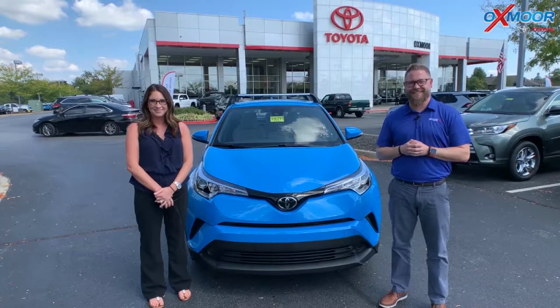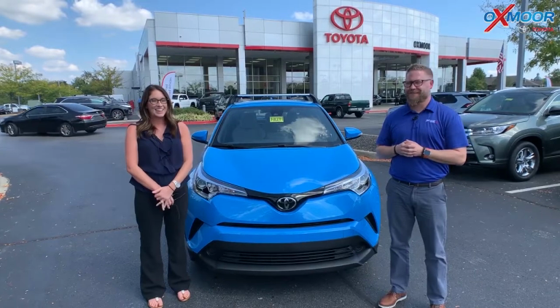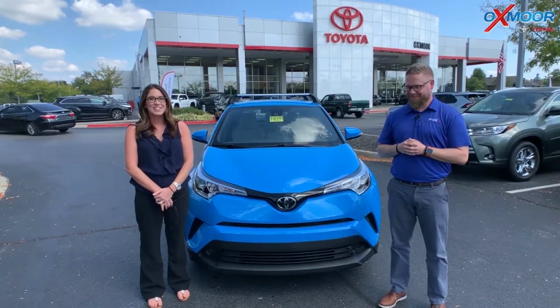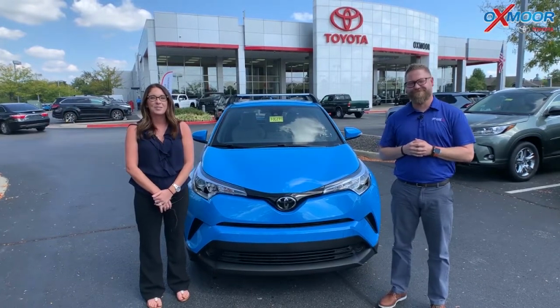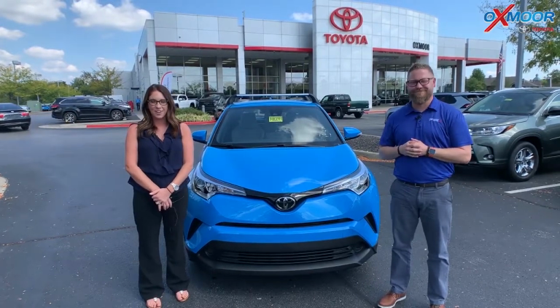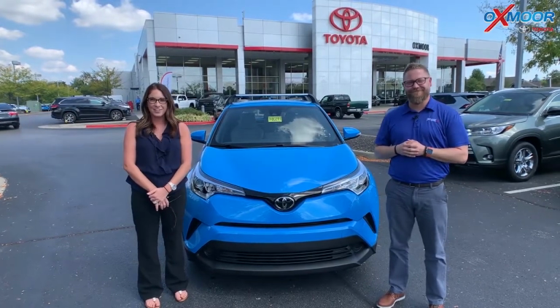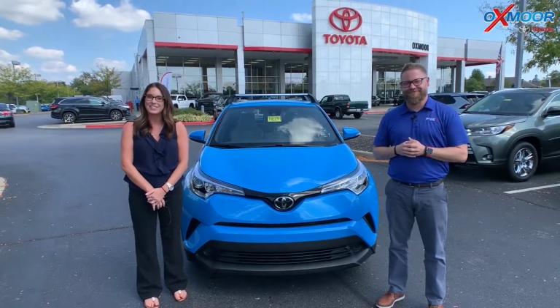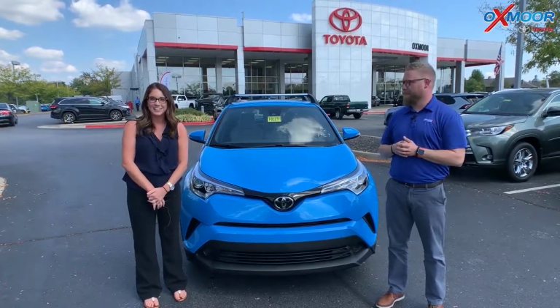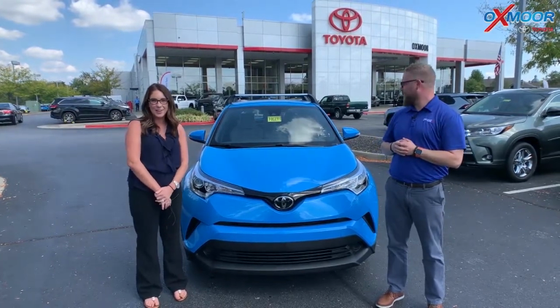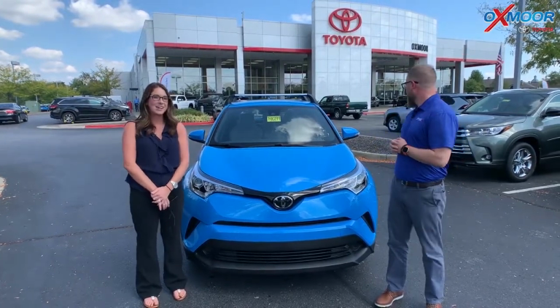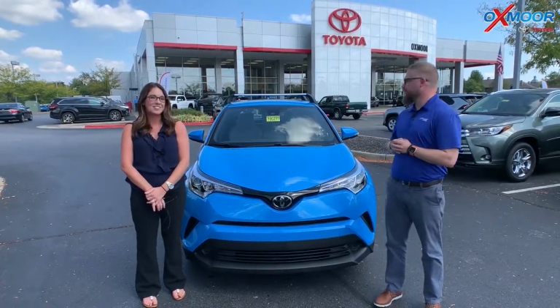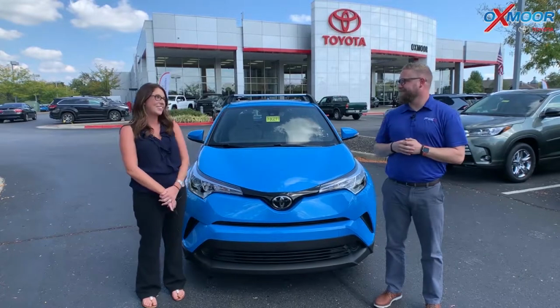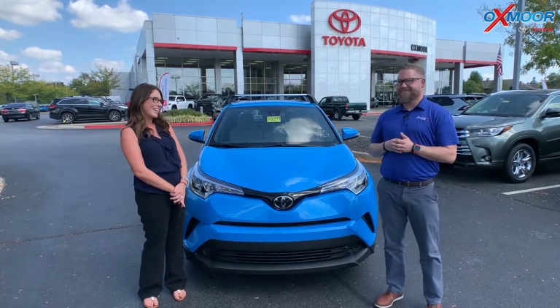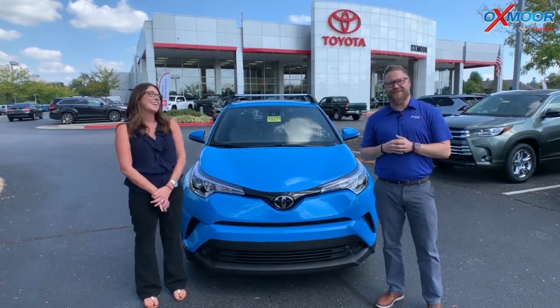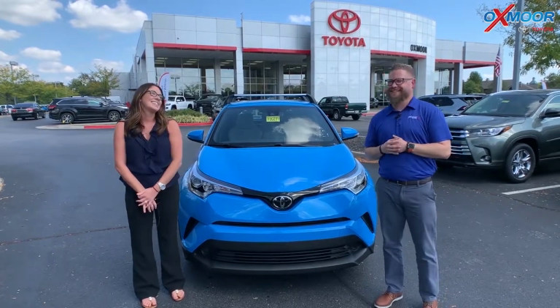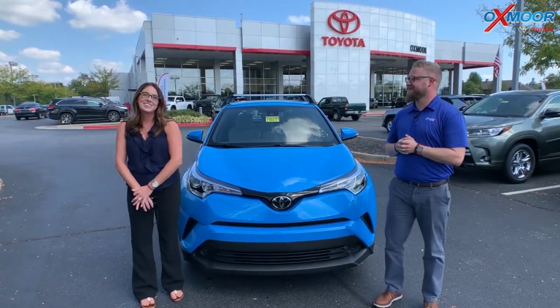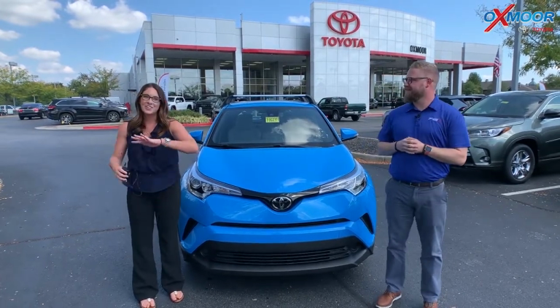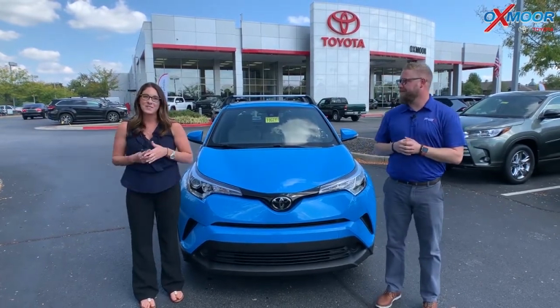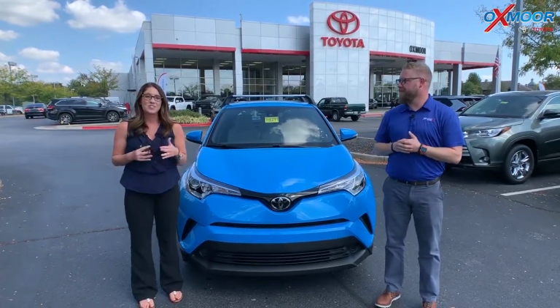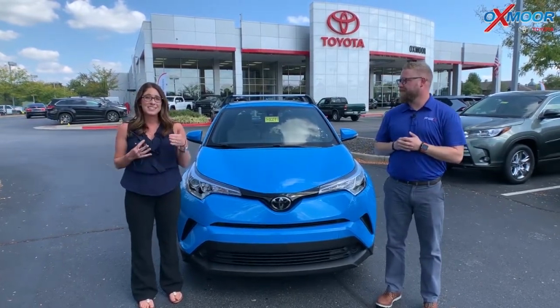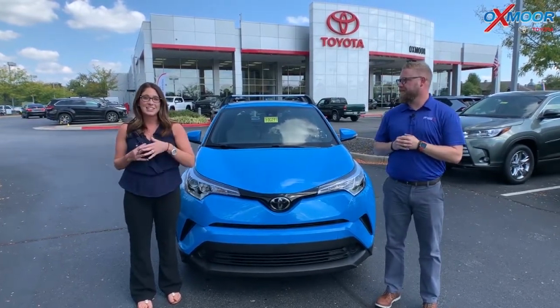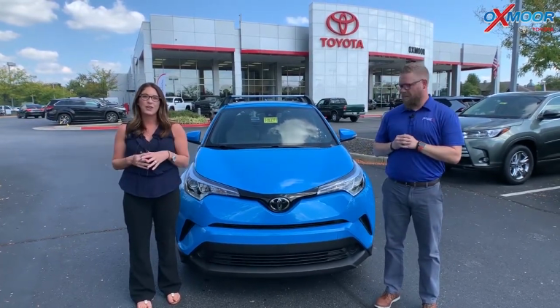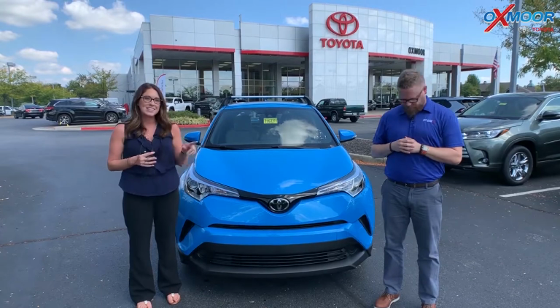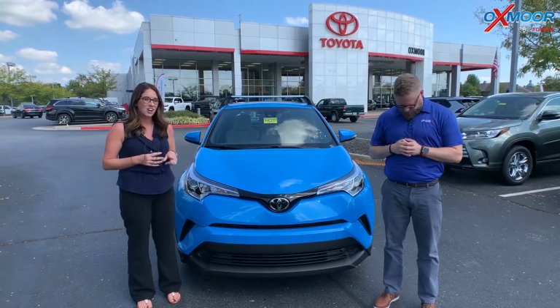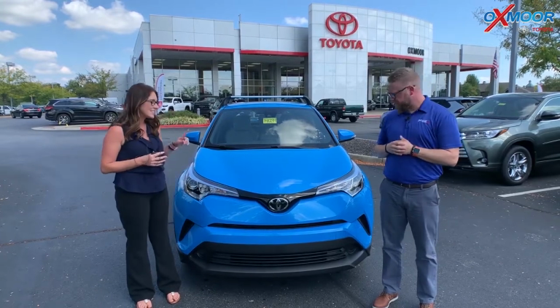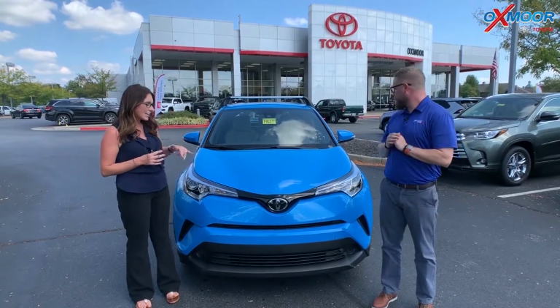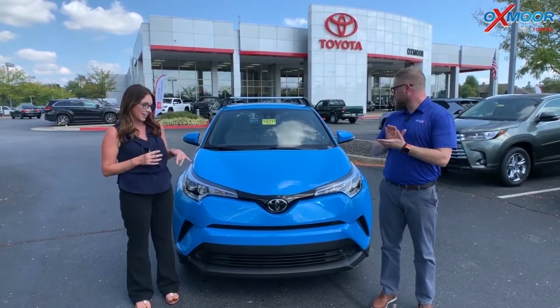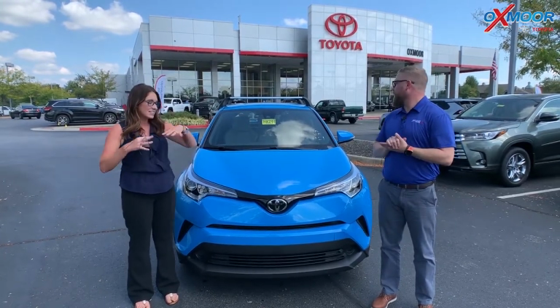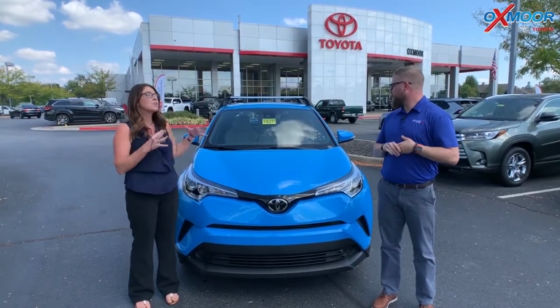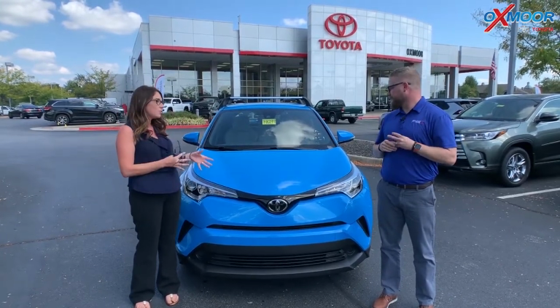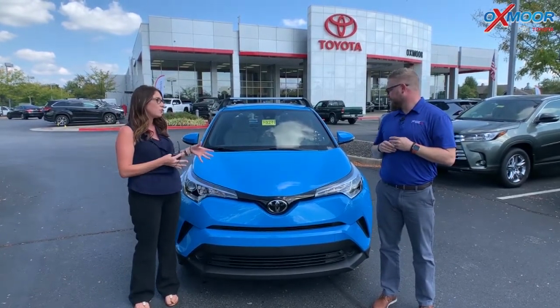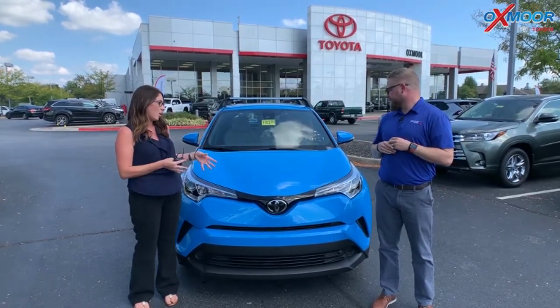Hey everyone, it's Gabrielle with Oxmoor Auto Group. I'm here today at Oxmoor Toyota. I have Chuck here with me. Now Chuck is going to go over some information on the 2019 Toyota C-HR. This is the XLE and it's in this beautiful blue flame color.